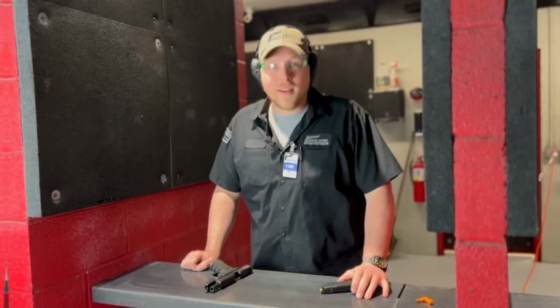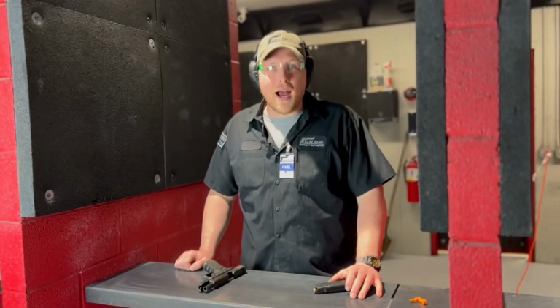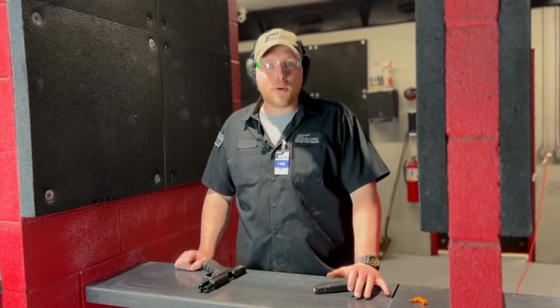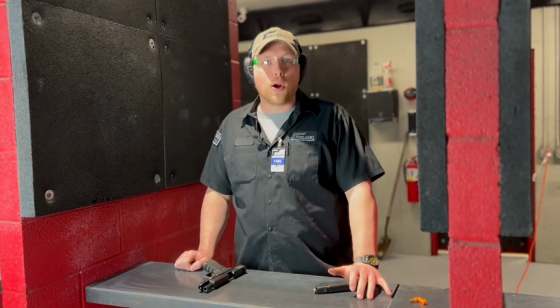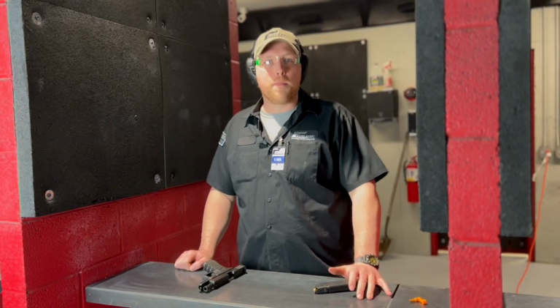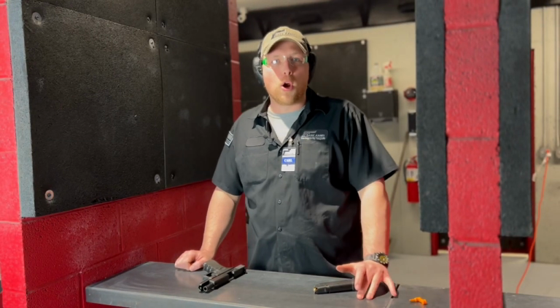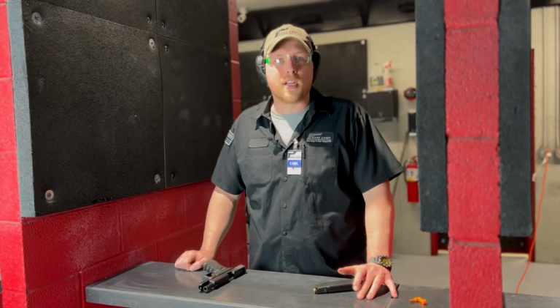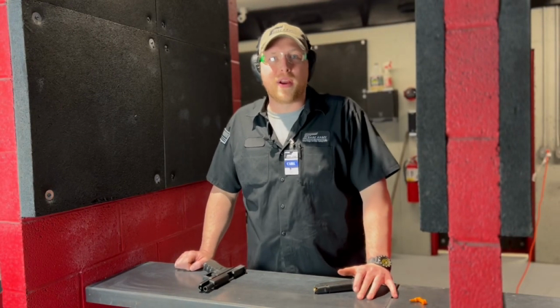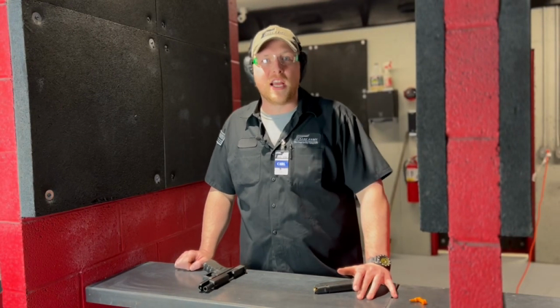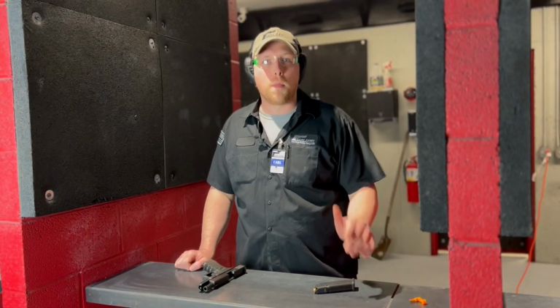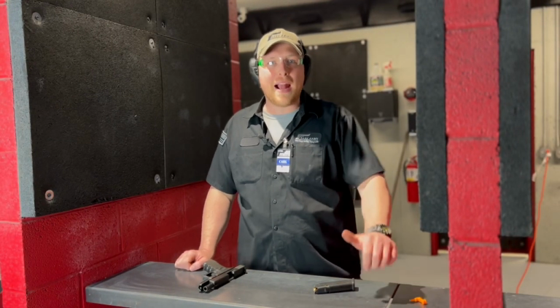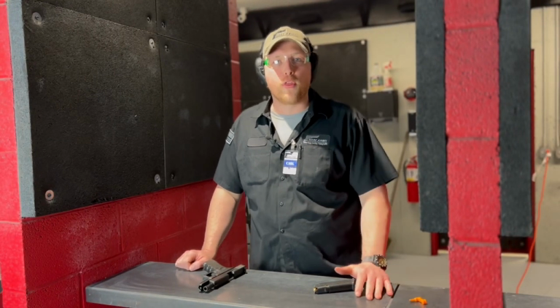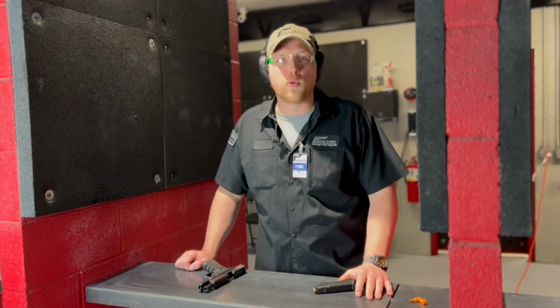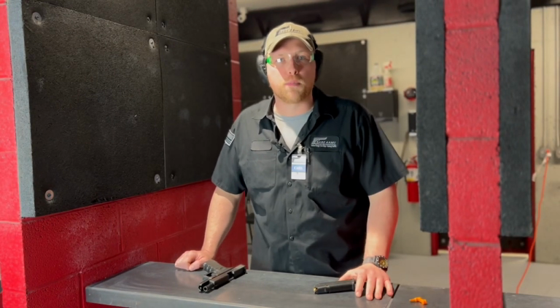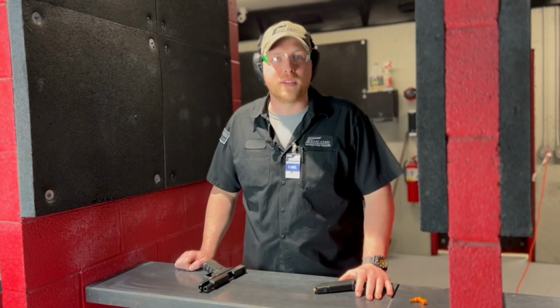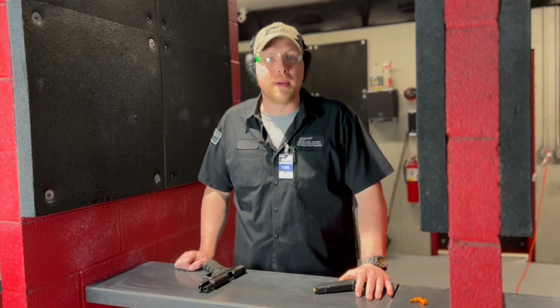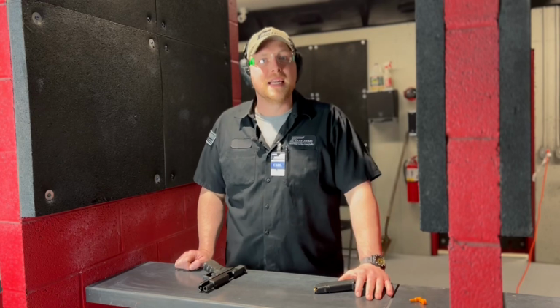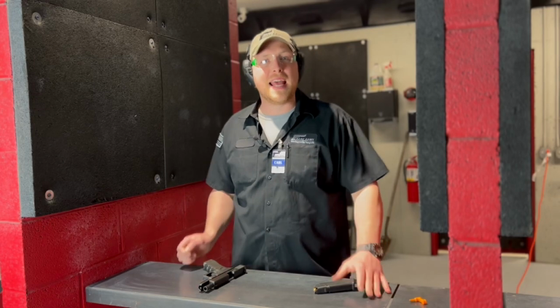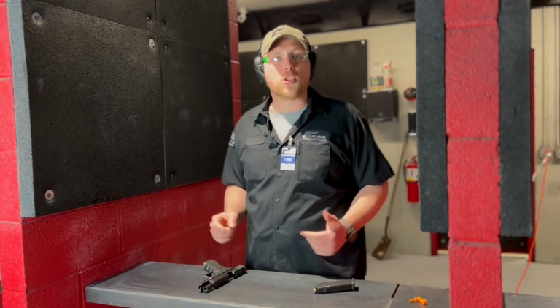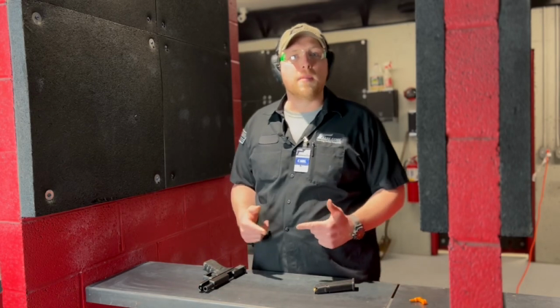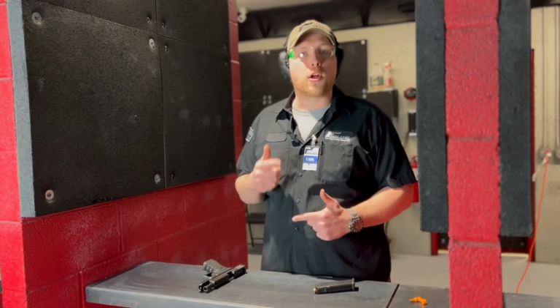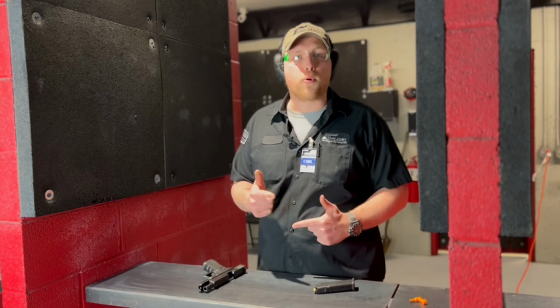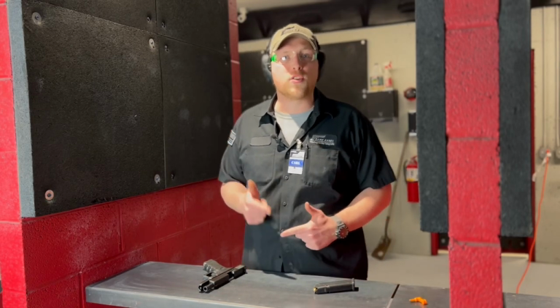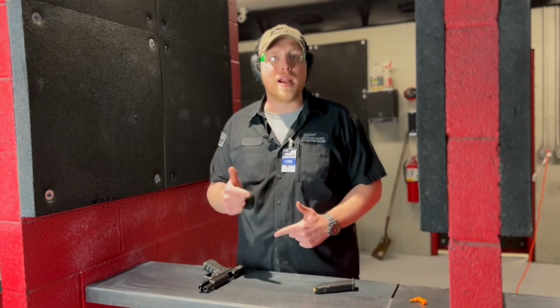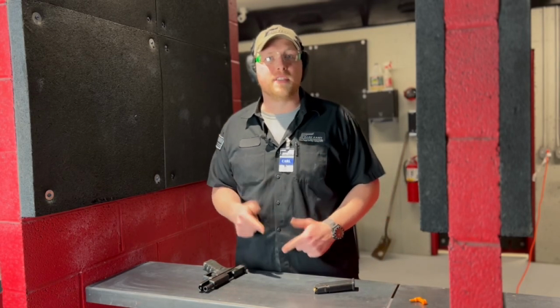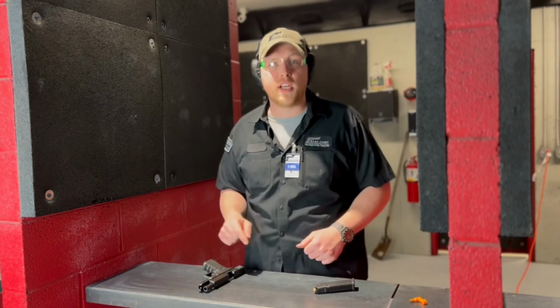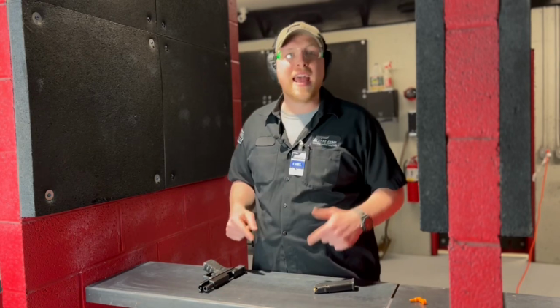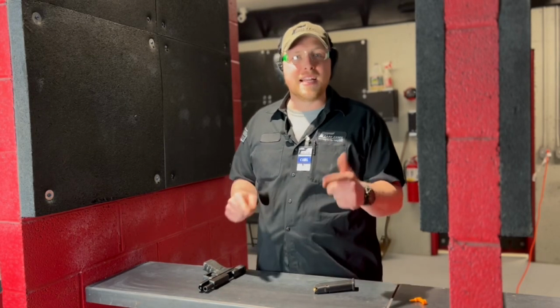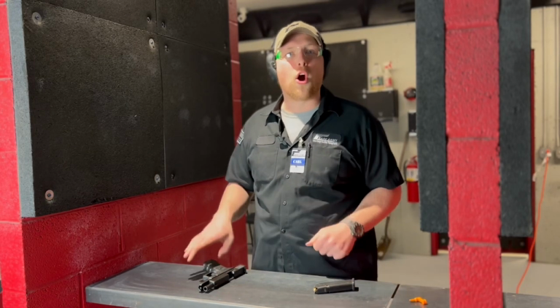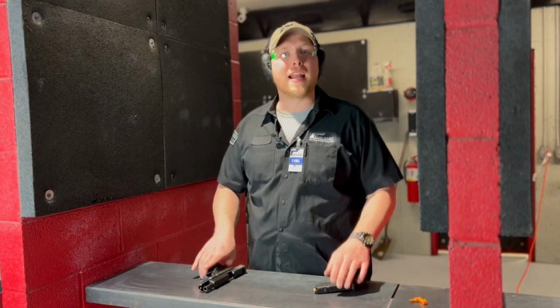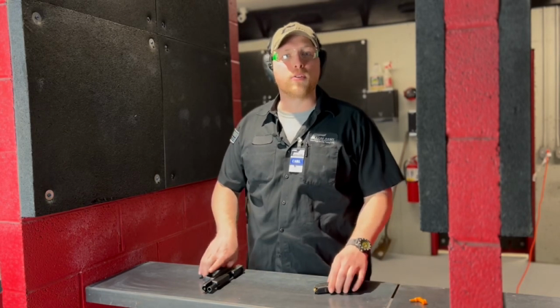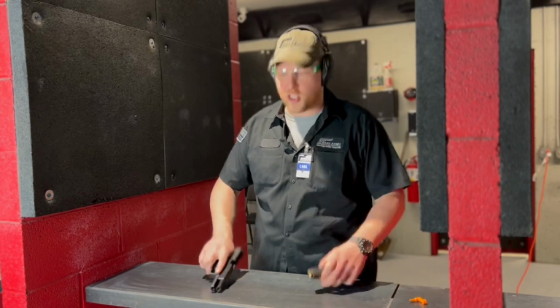Hi, I'm Carl with Bear Arms Gun Range and we're back for this week's pro tip. Today we're talking about compressed ready position and target acquisition.